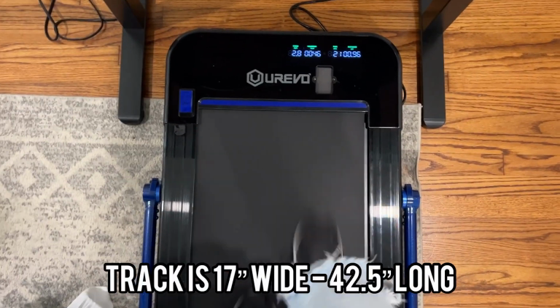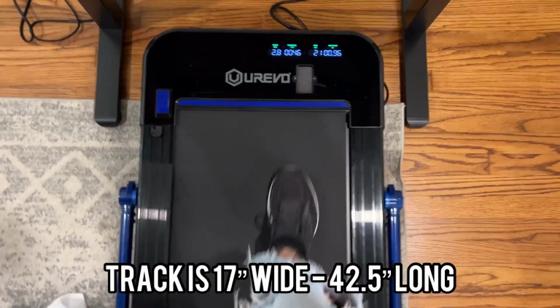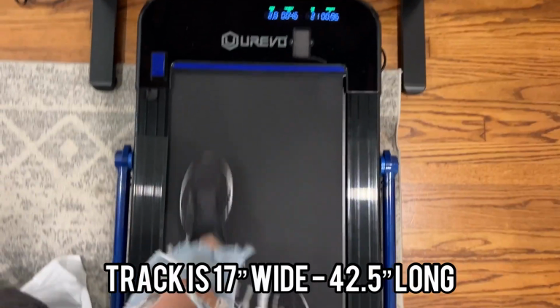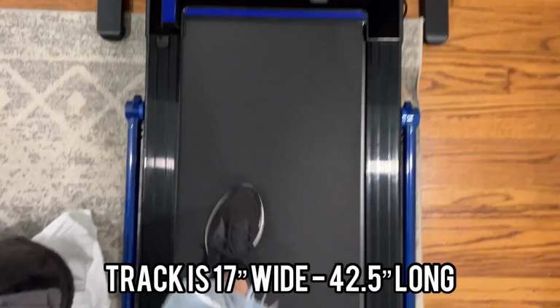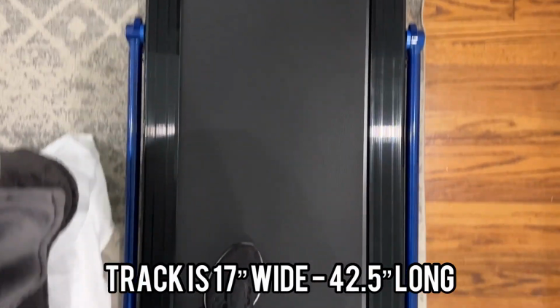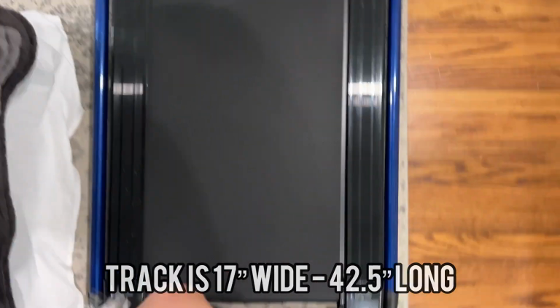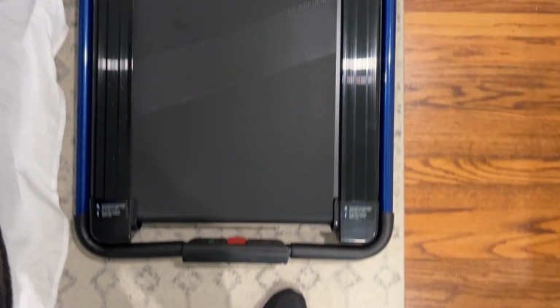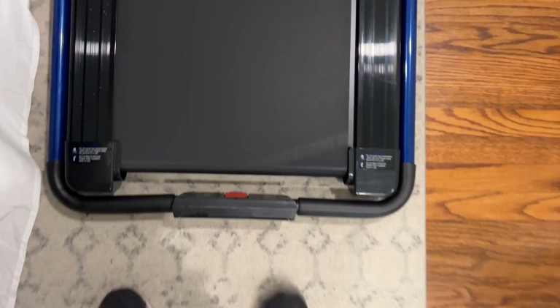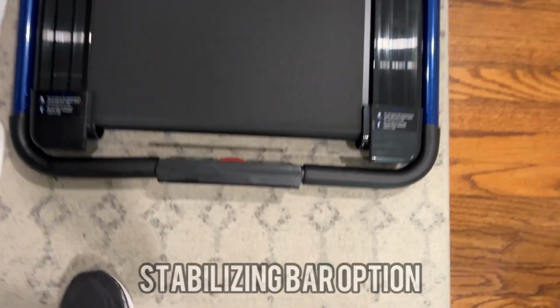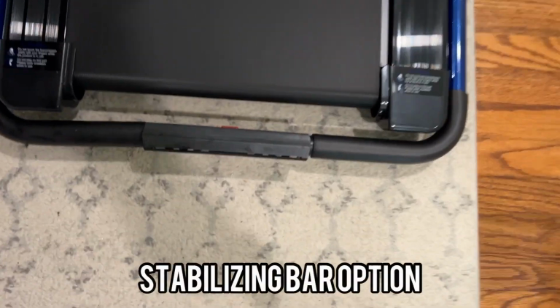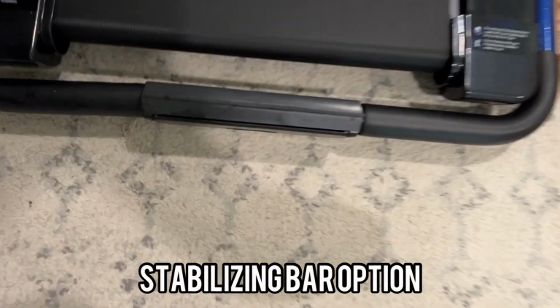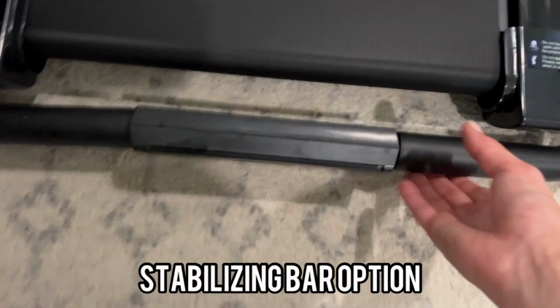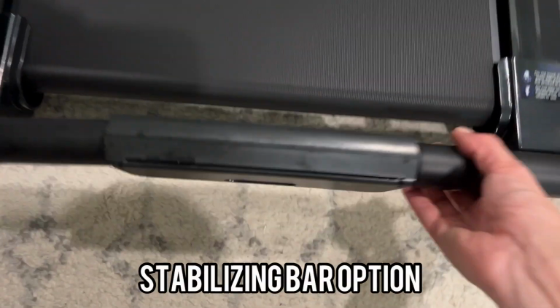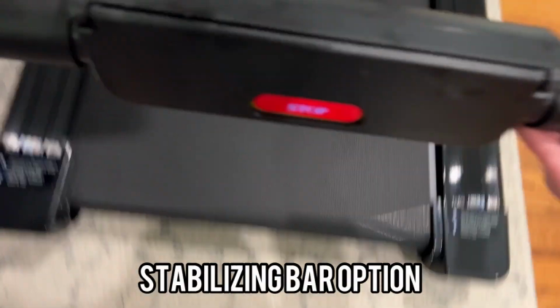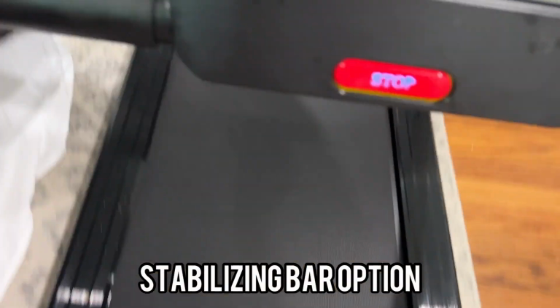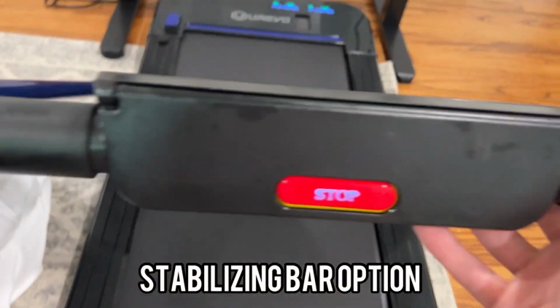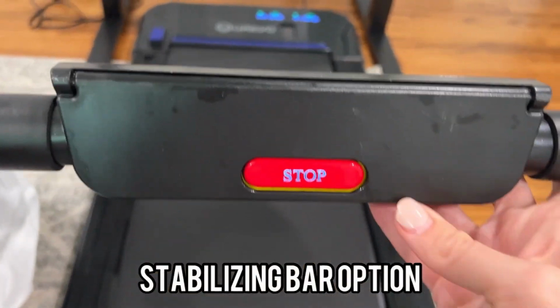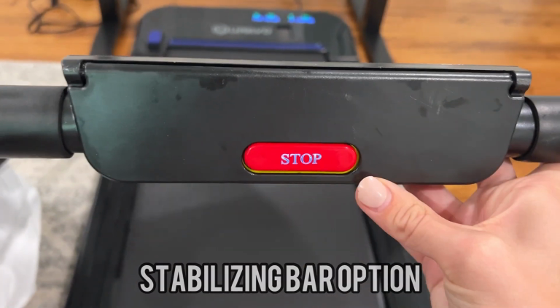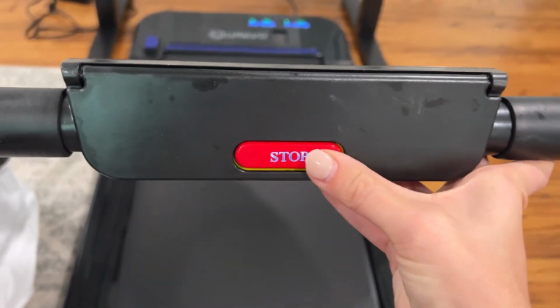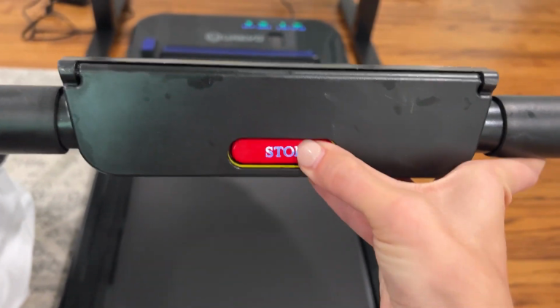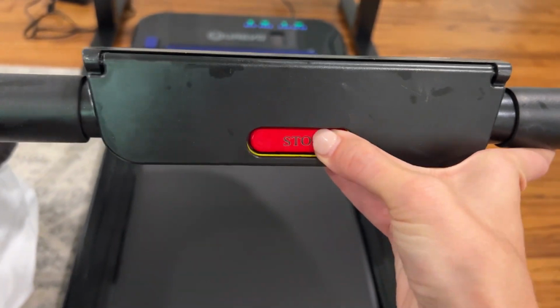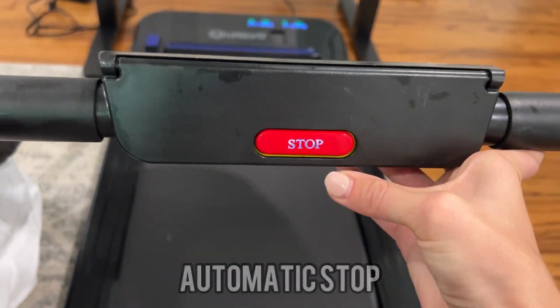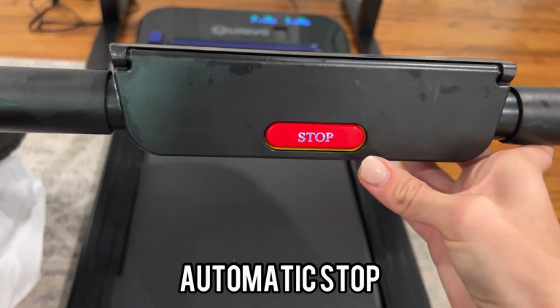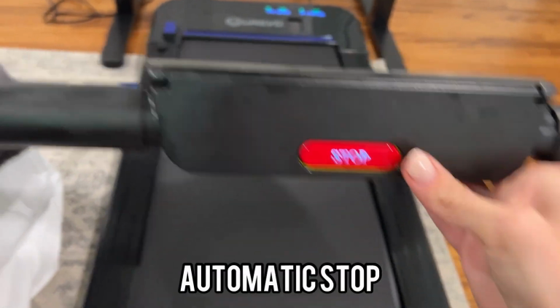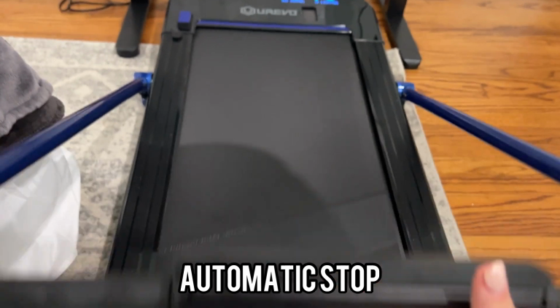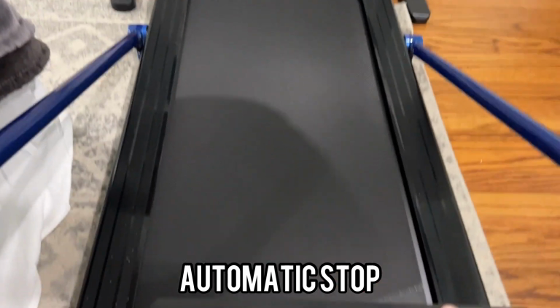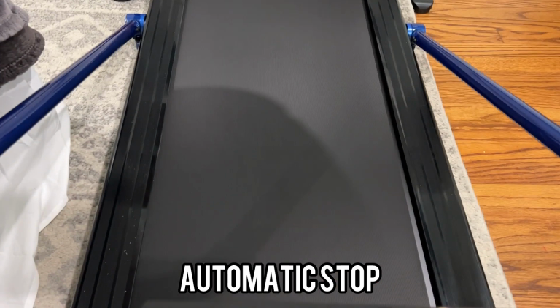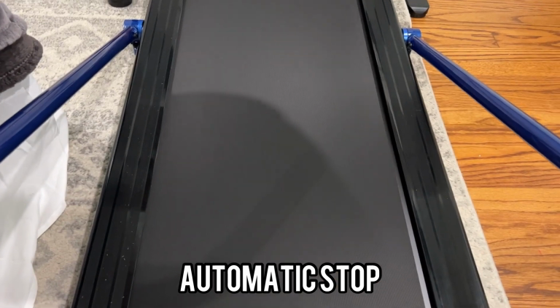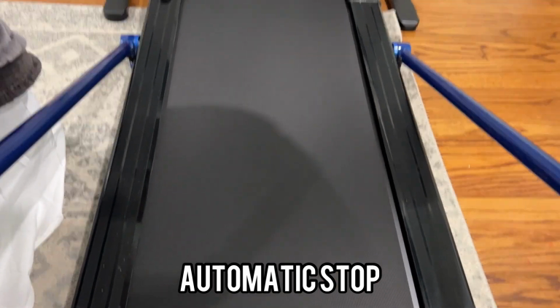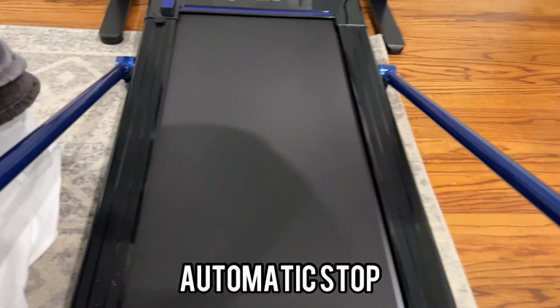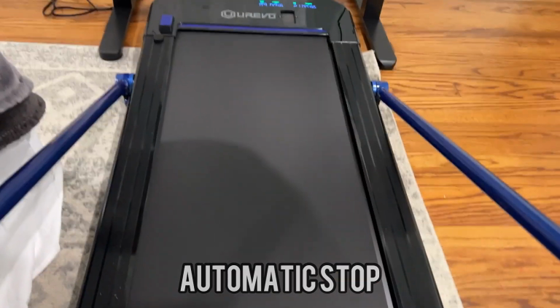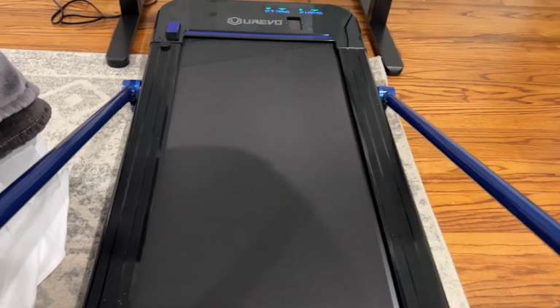It also has a bar, if you'd like to have that bar up — that's an option. It has an automatic stop, which if you push that, it'll automatically come to a stop.